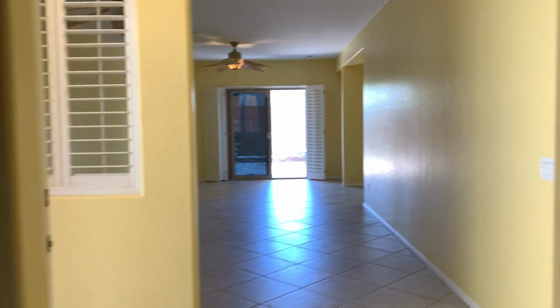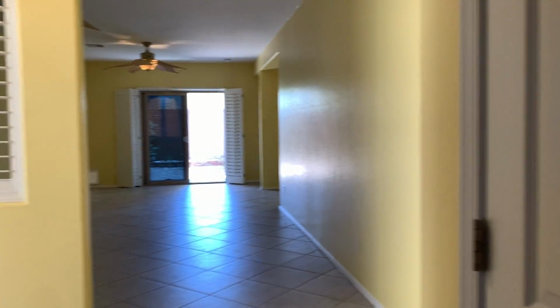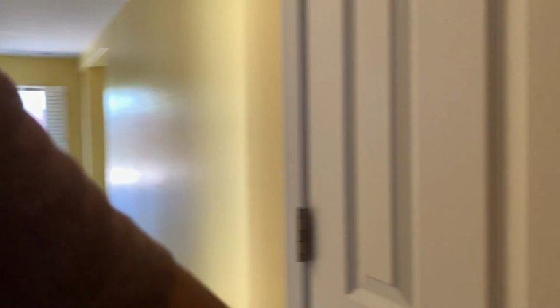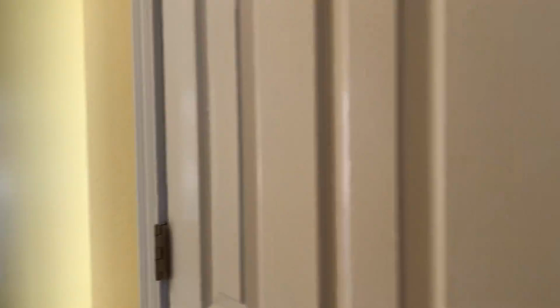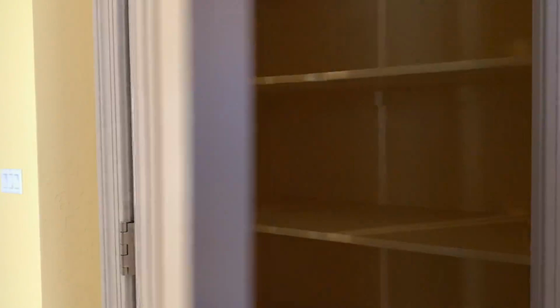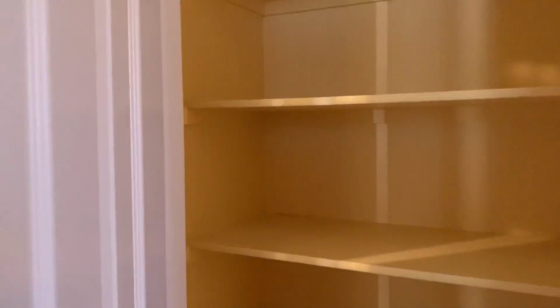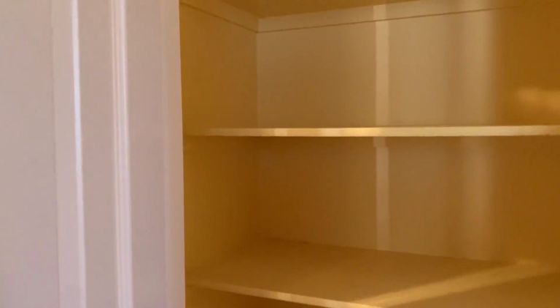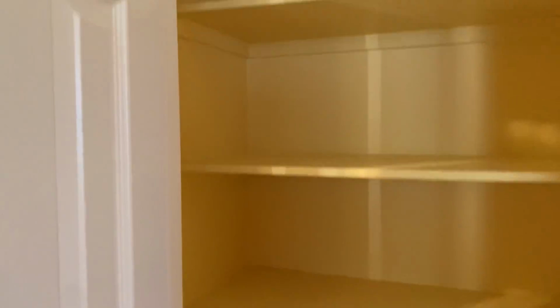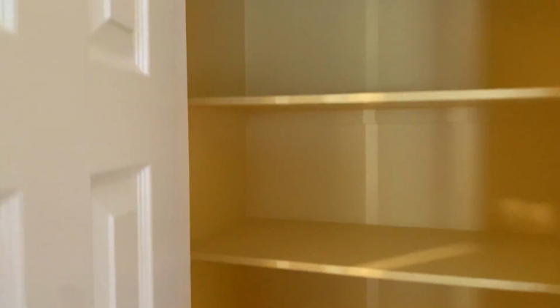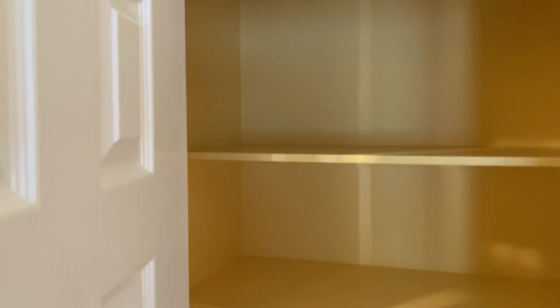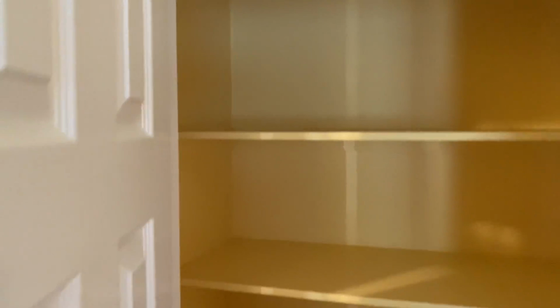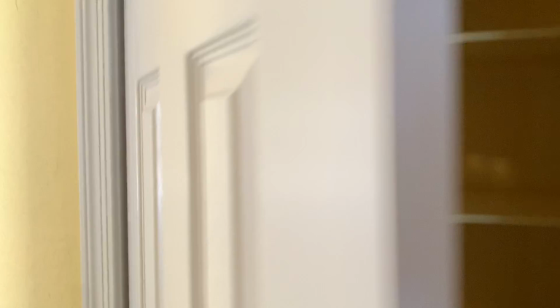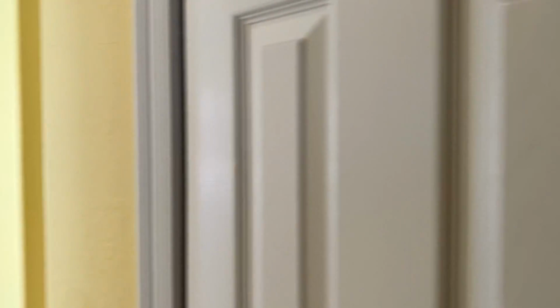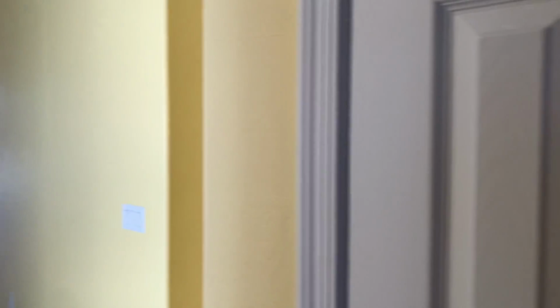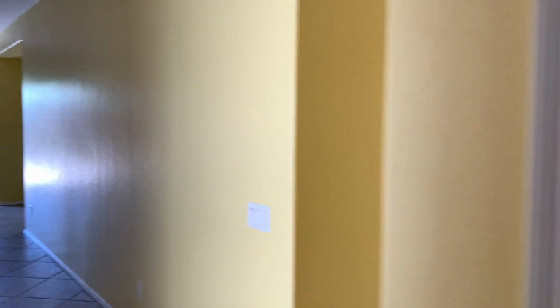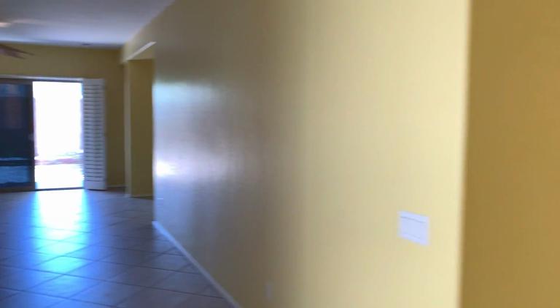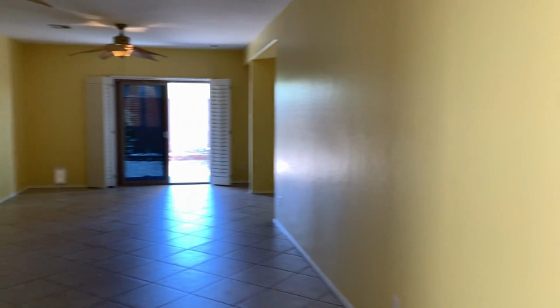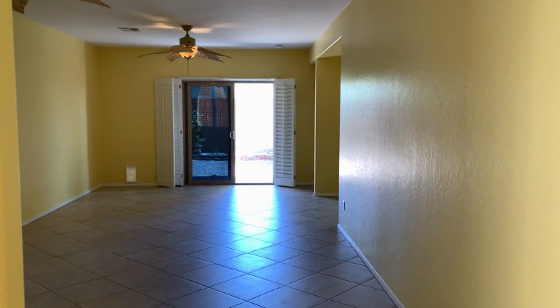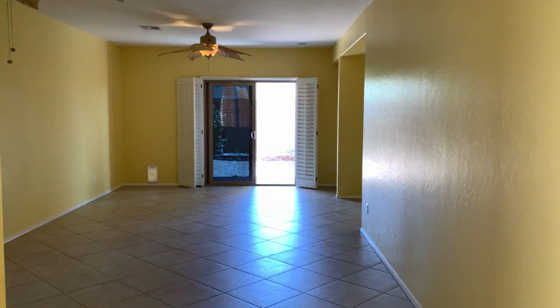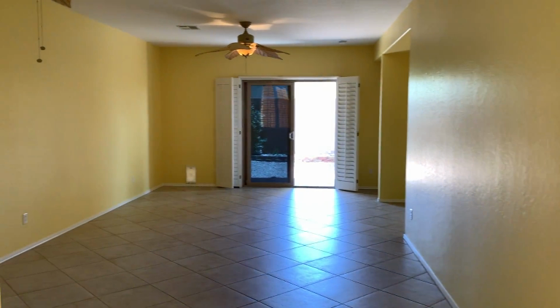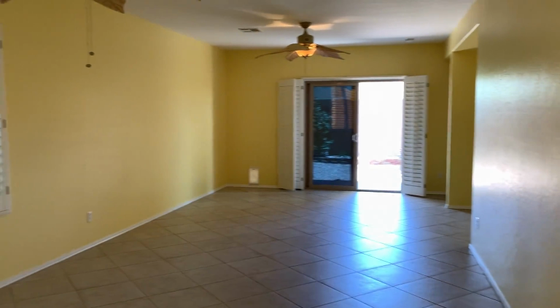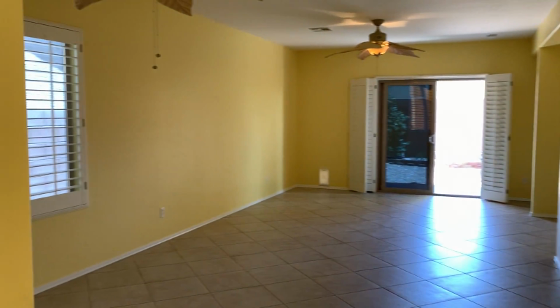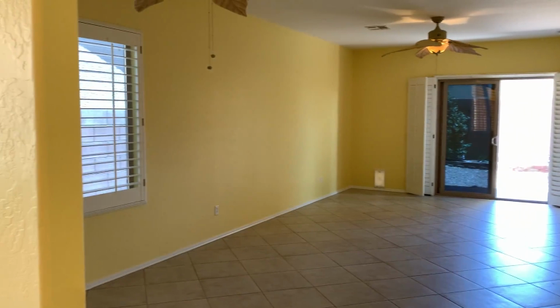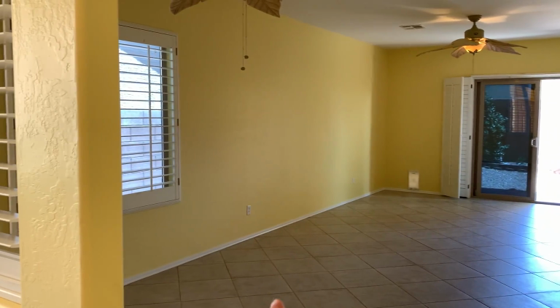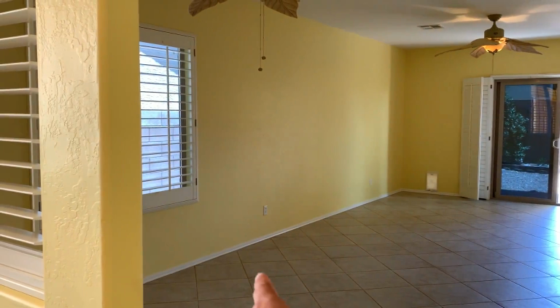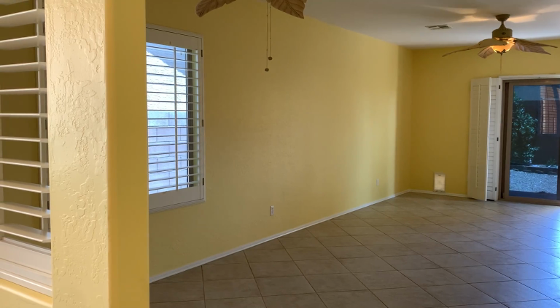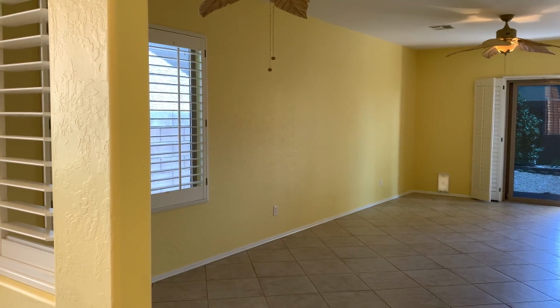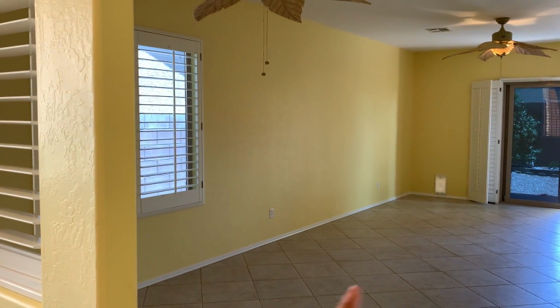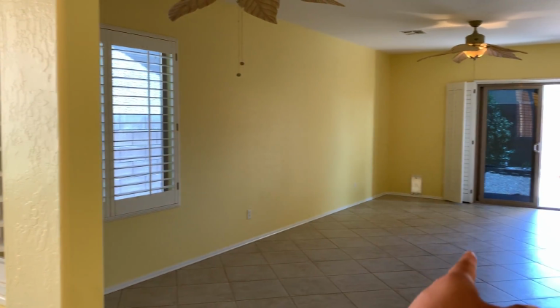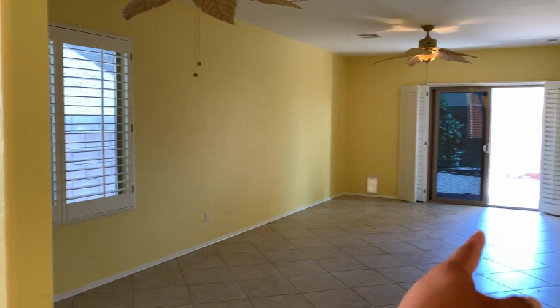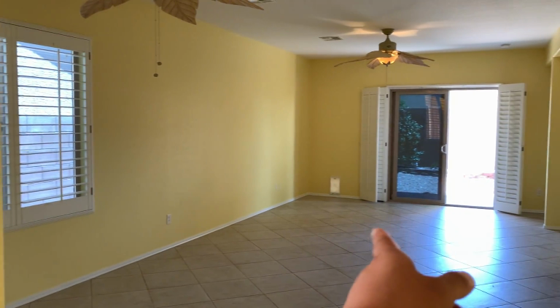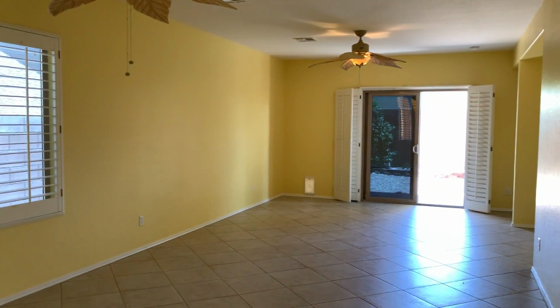Here is your pantry — good size. We got another dining area right here and then the living room right there.